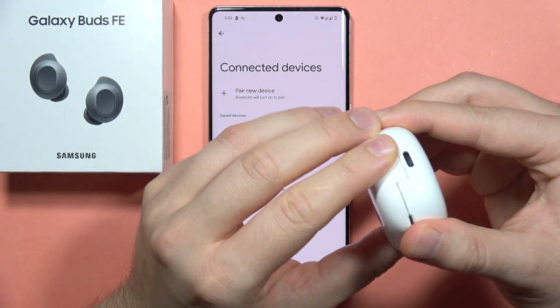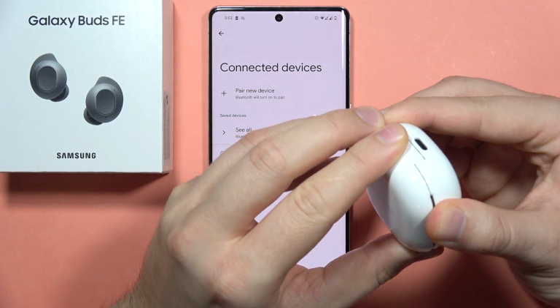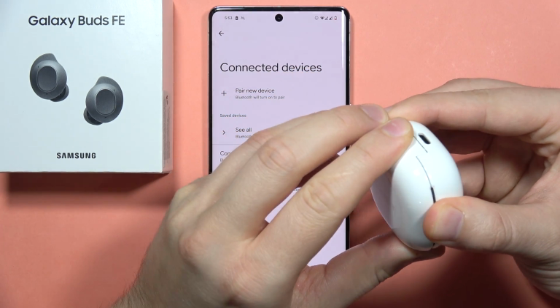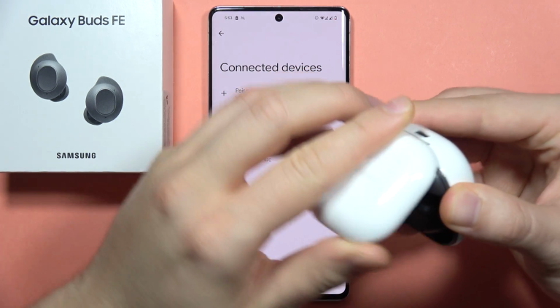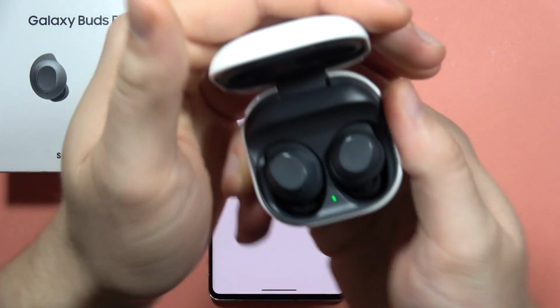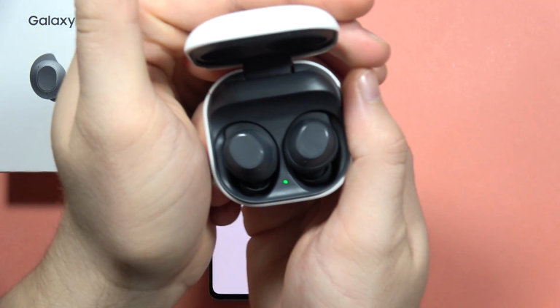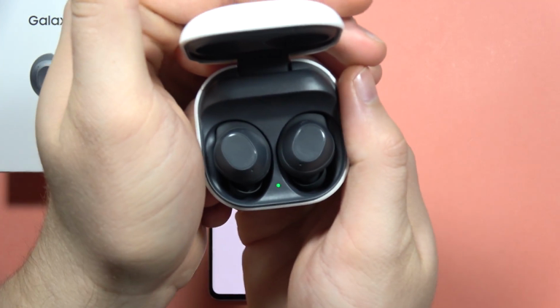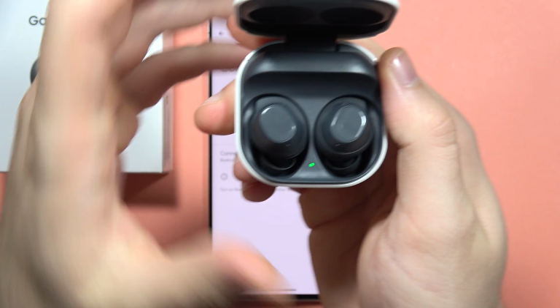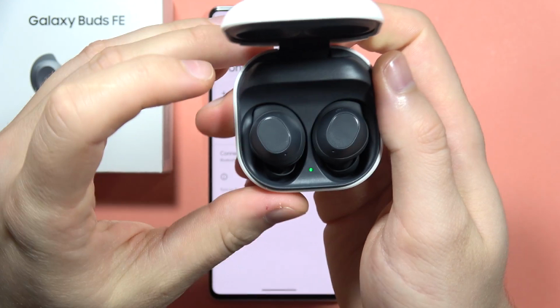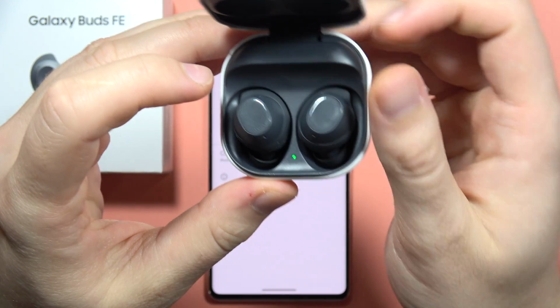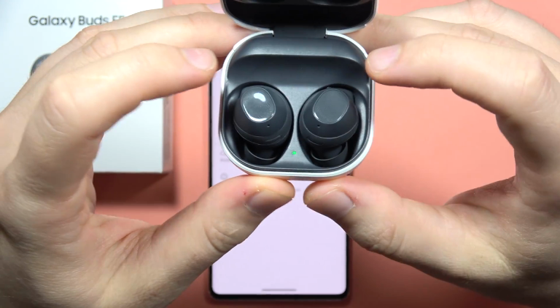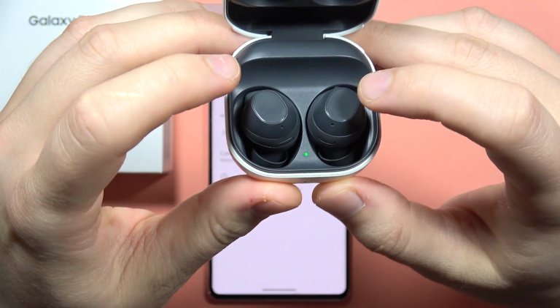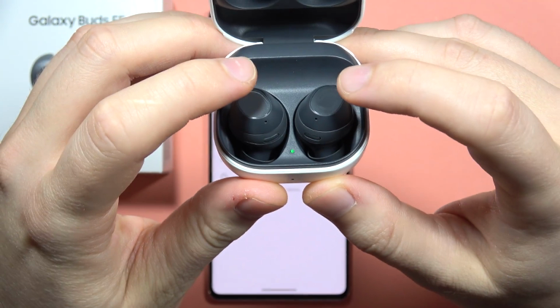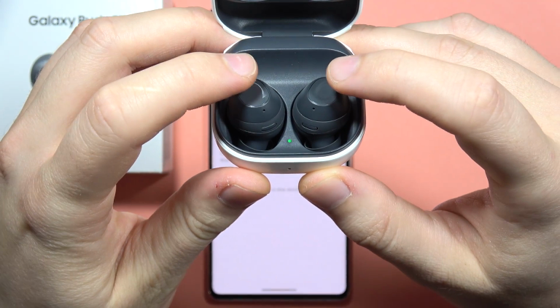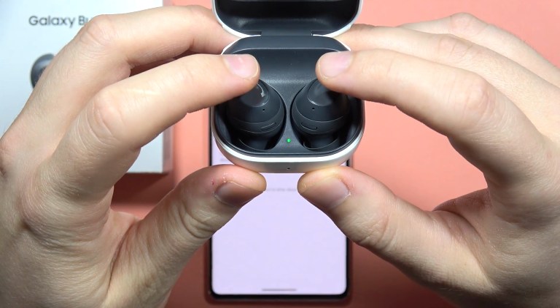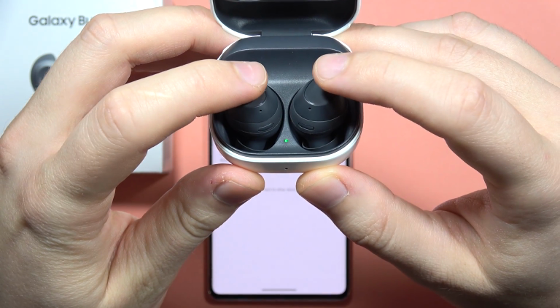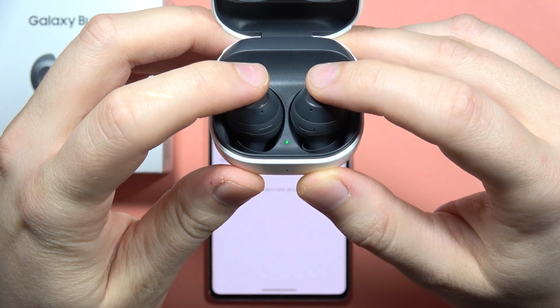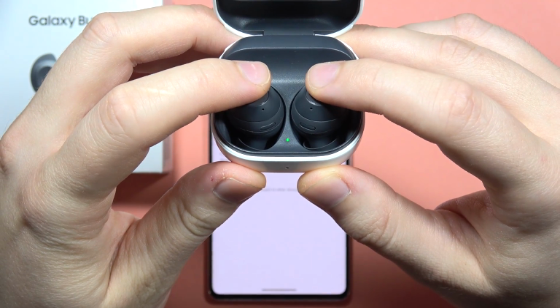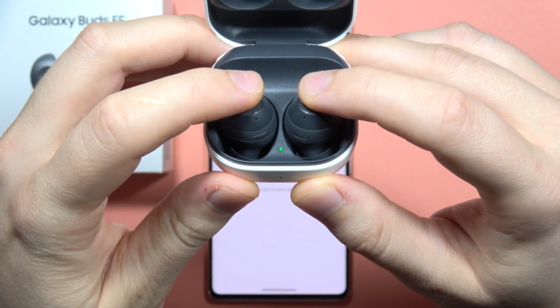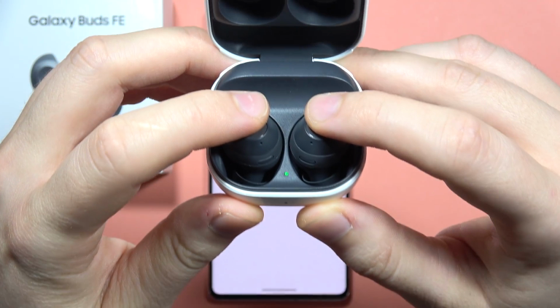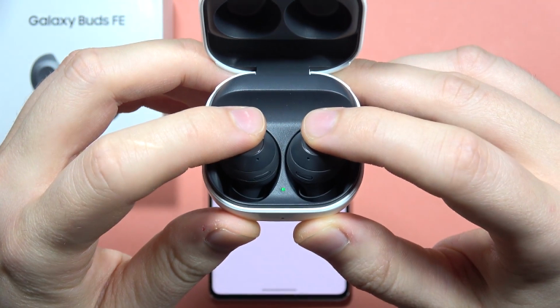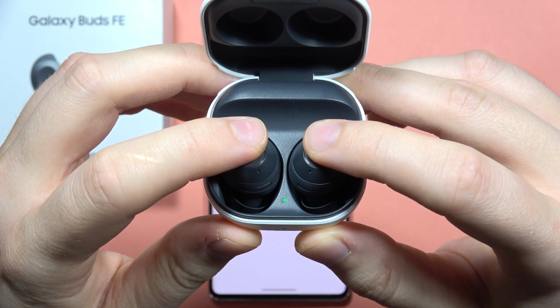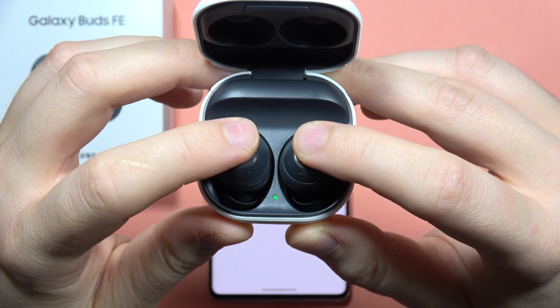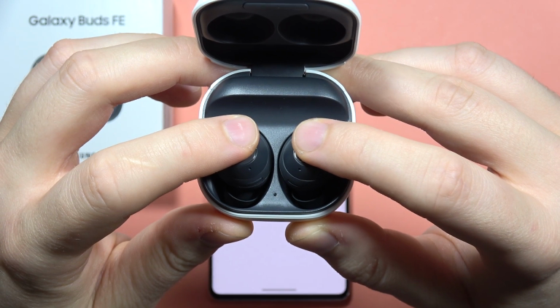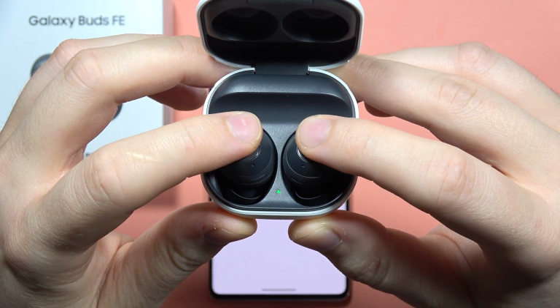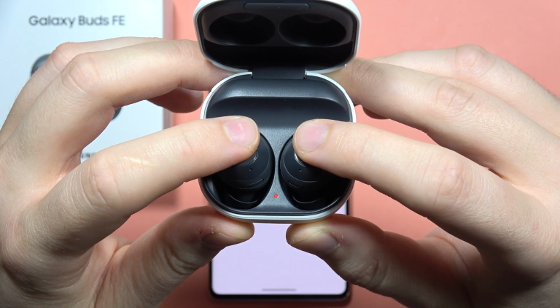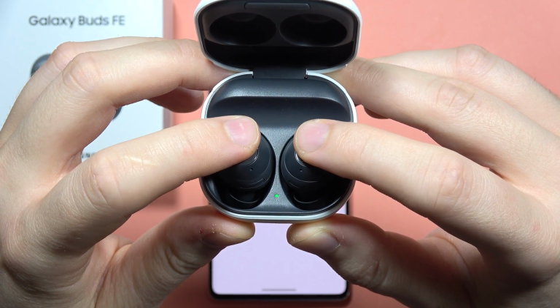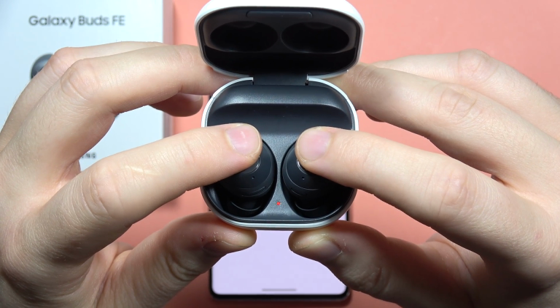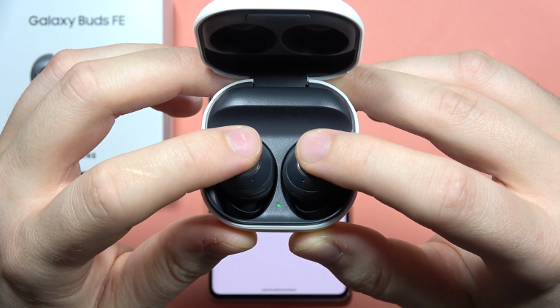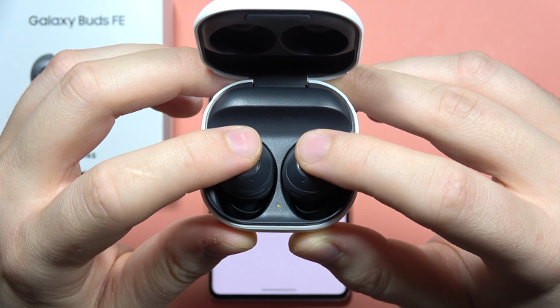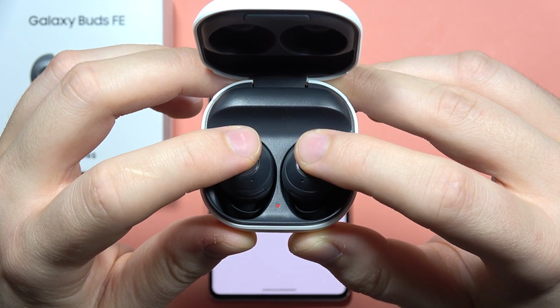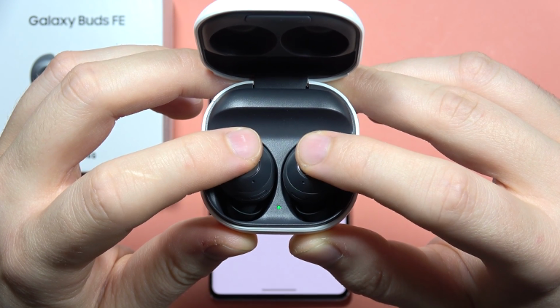After this, when you have this green icon right here, you will have to click and hold gently on both buttons — the left one and the right one — and hold until this icon starts blinking red and green.